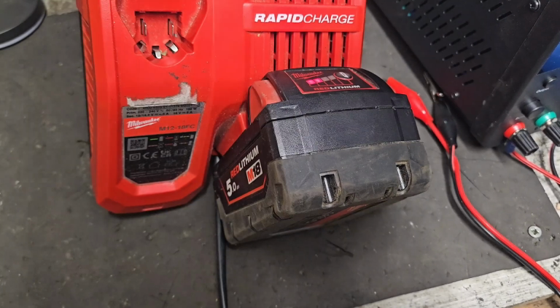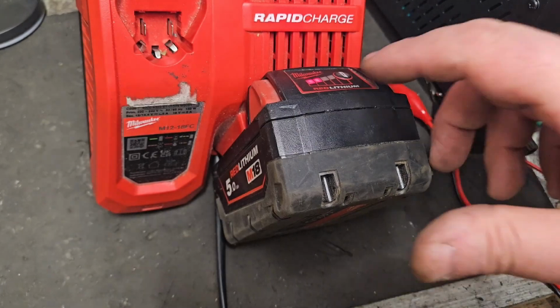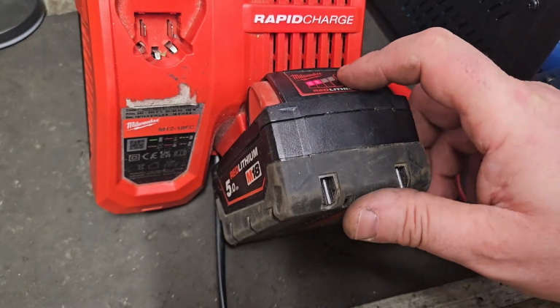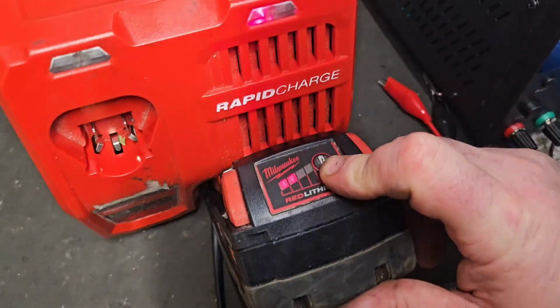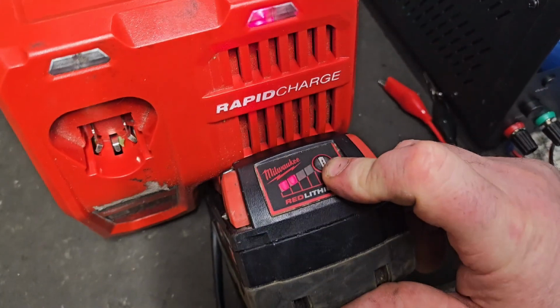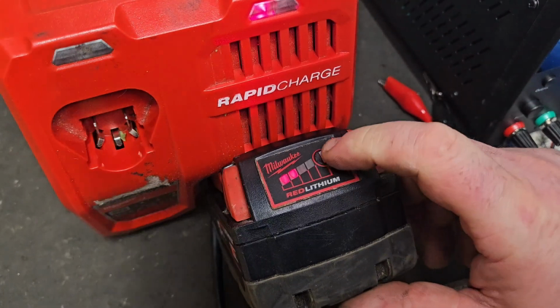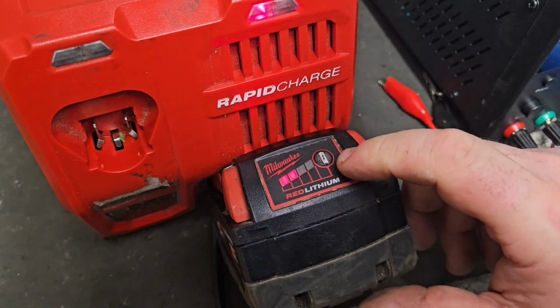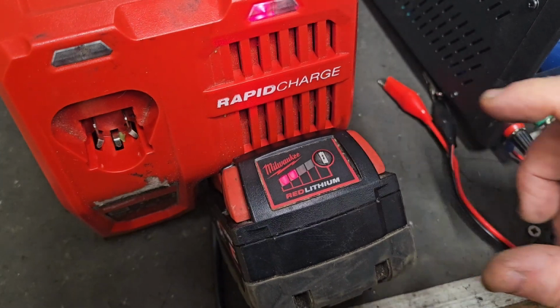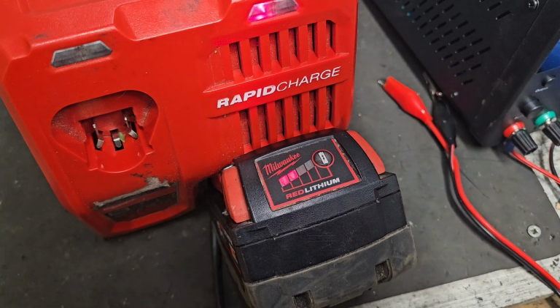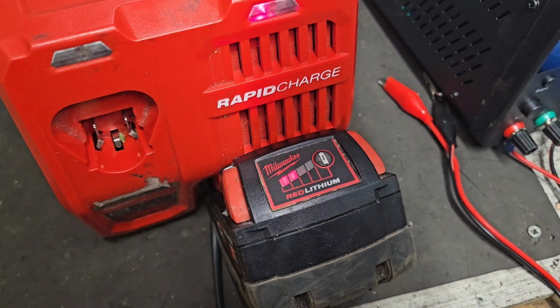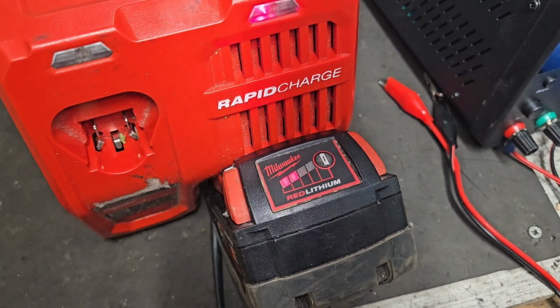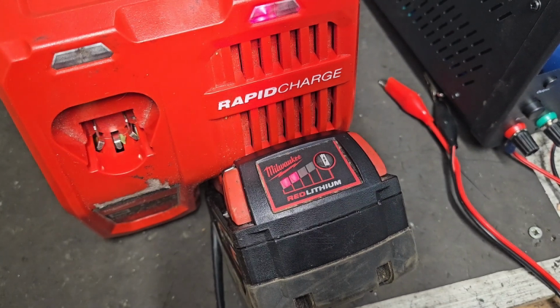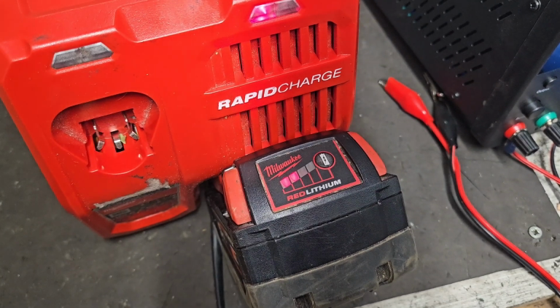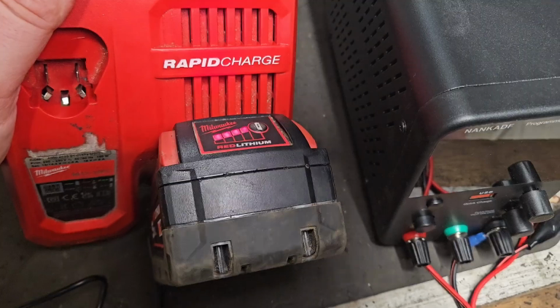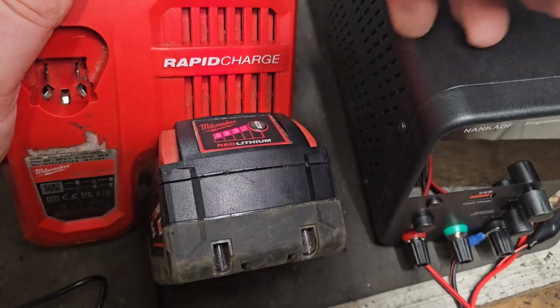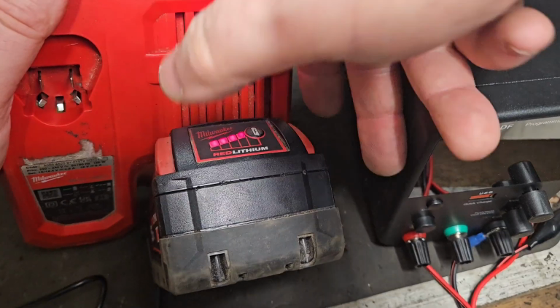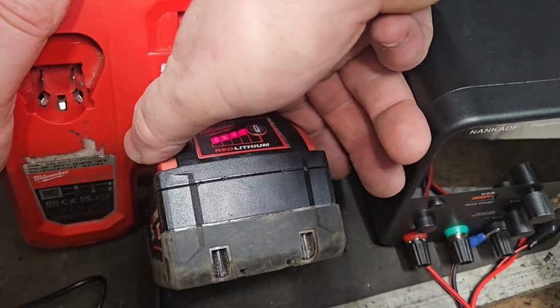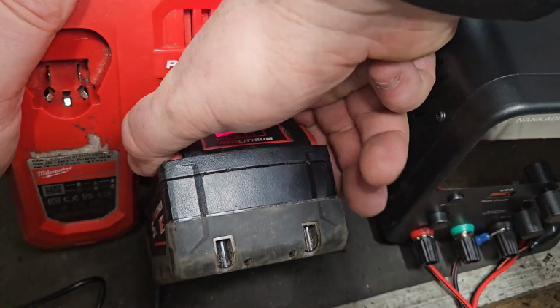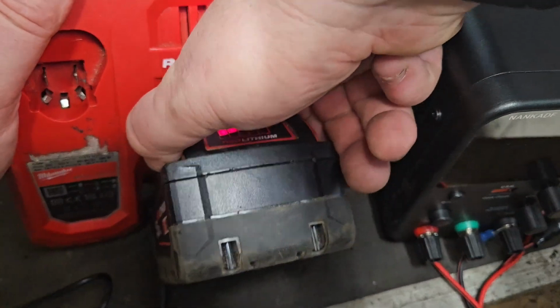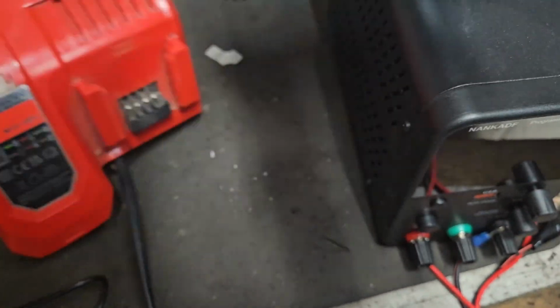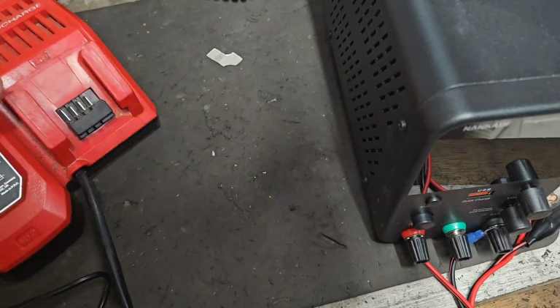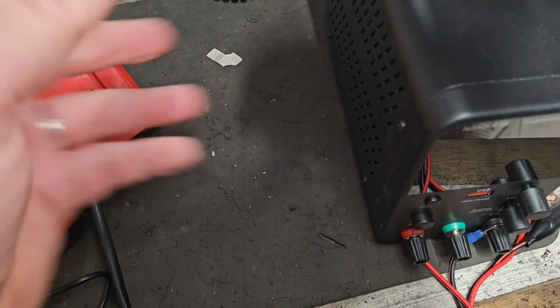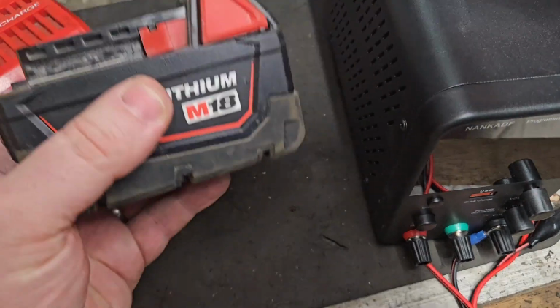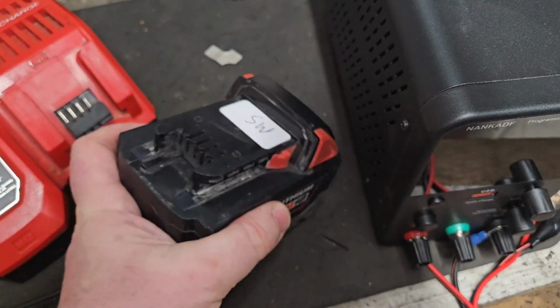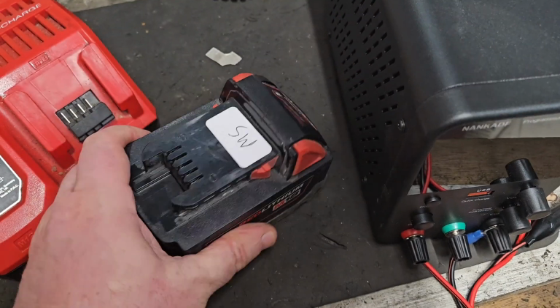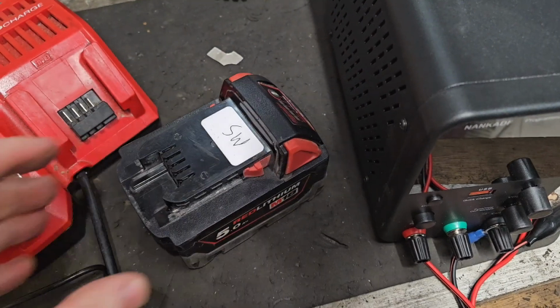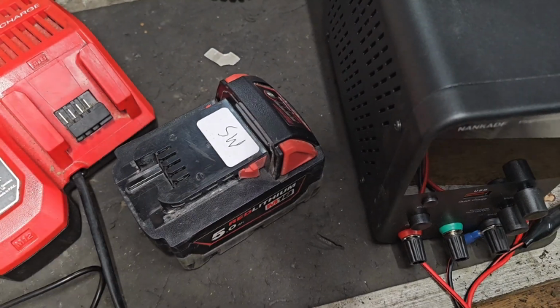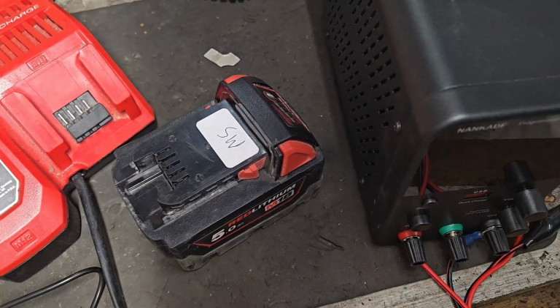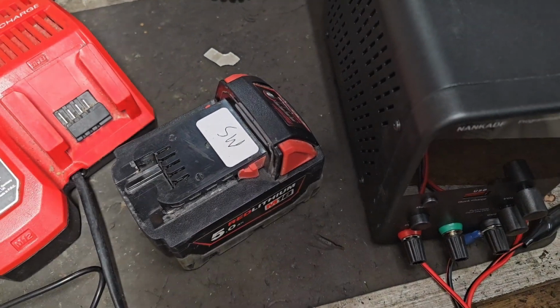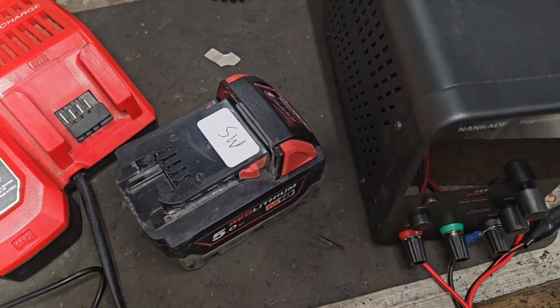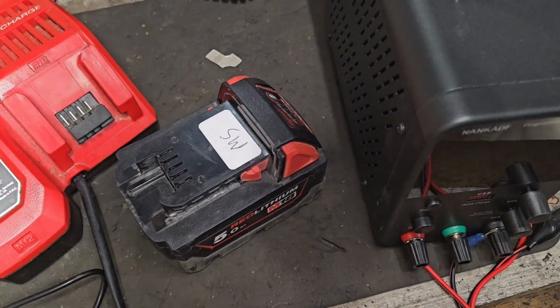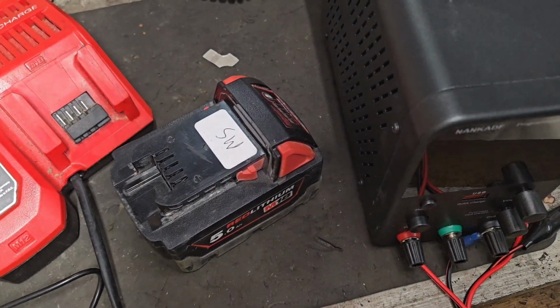As you can see, this is up to two bars already. Here we are — we've got the four bars now. That's what we're waiting on. We'll try her on the tool and see if she goes. Perfect.